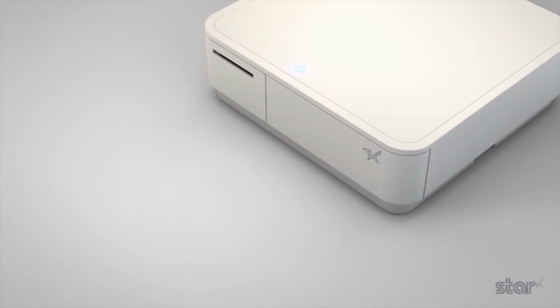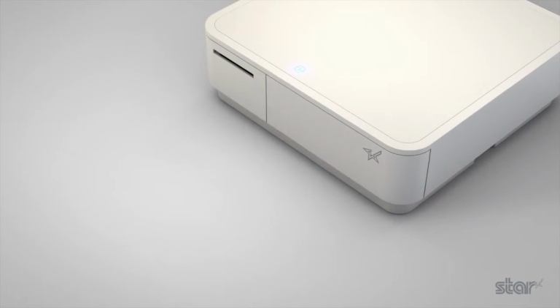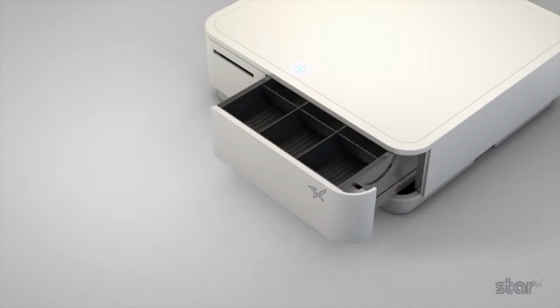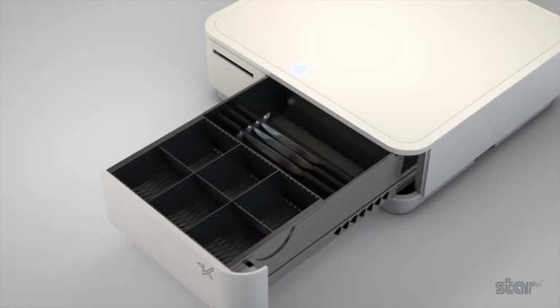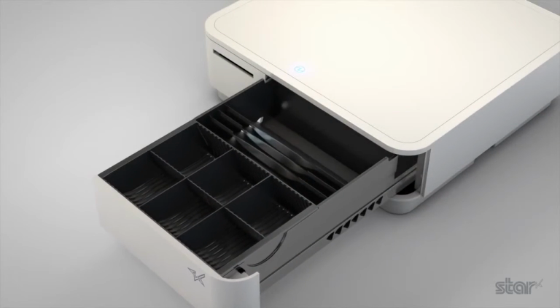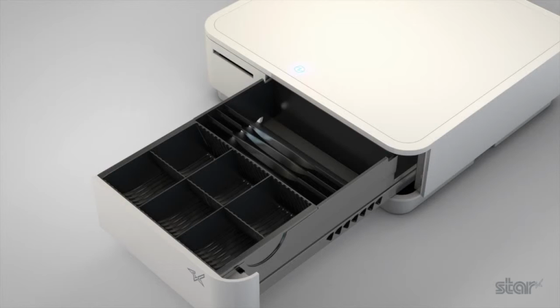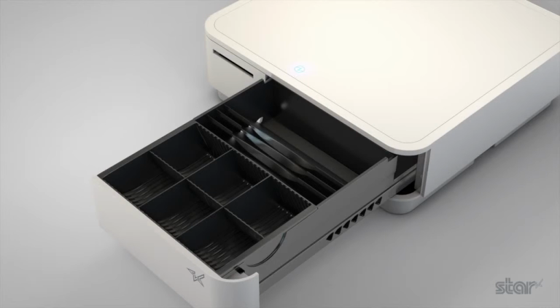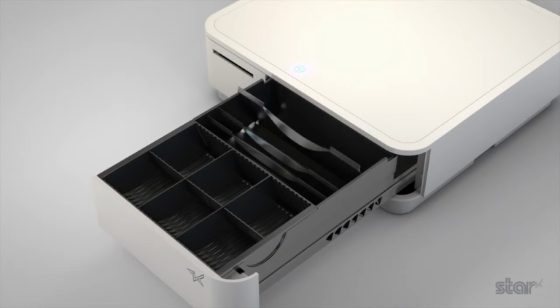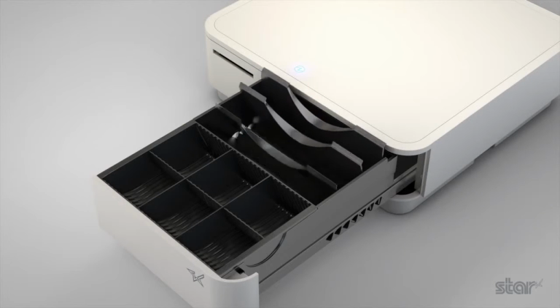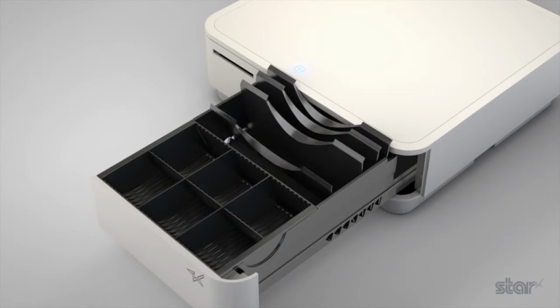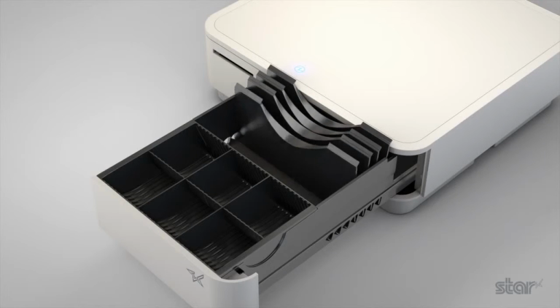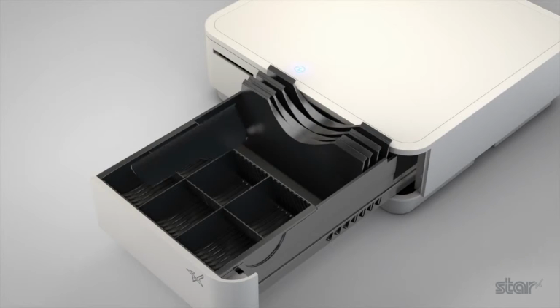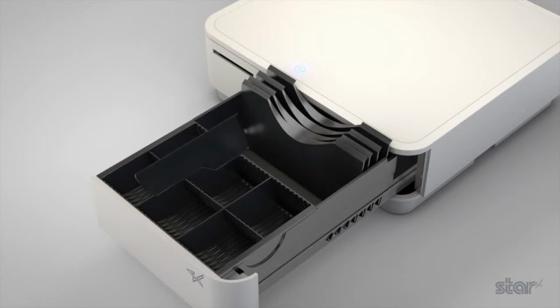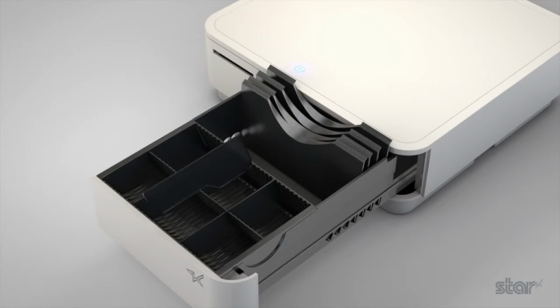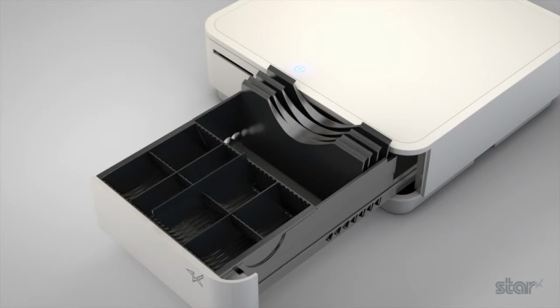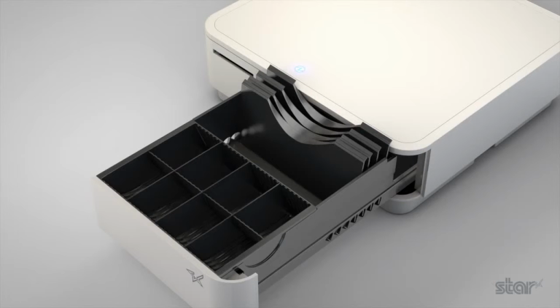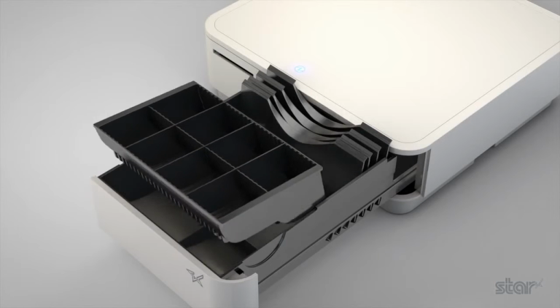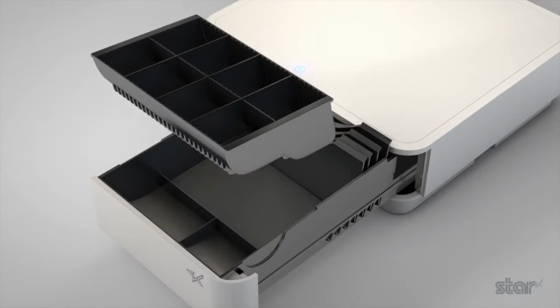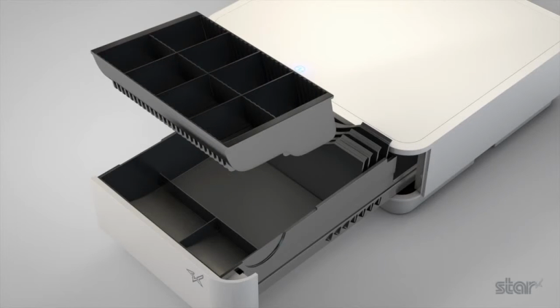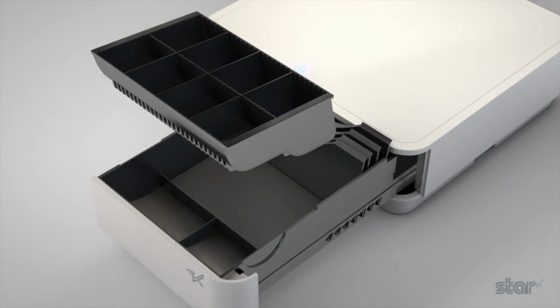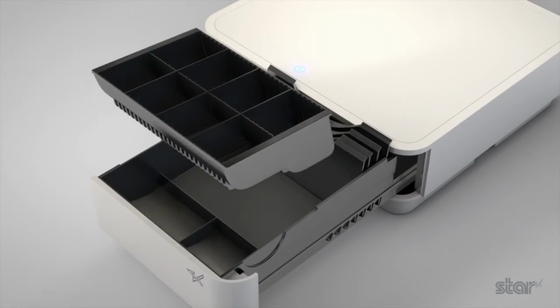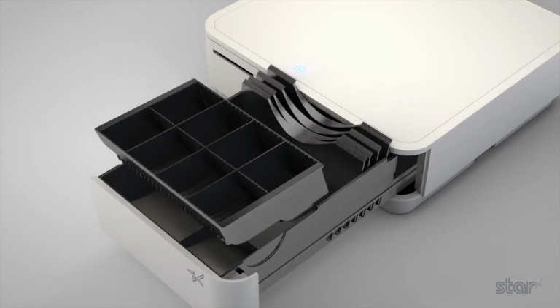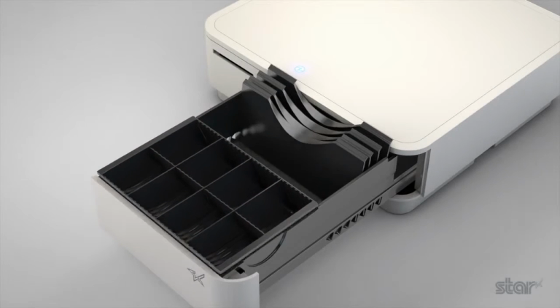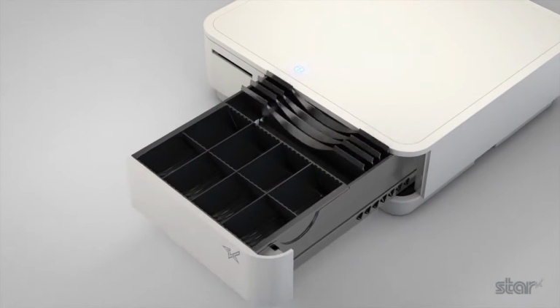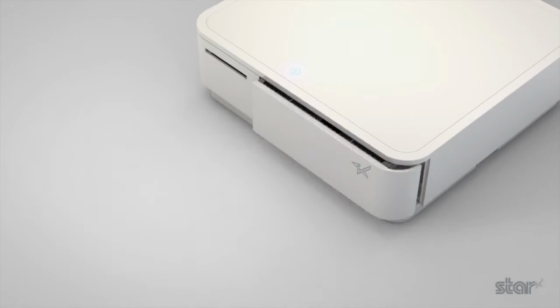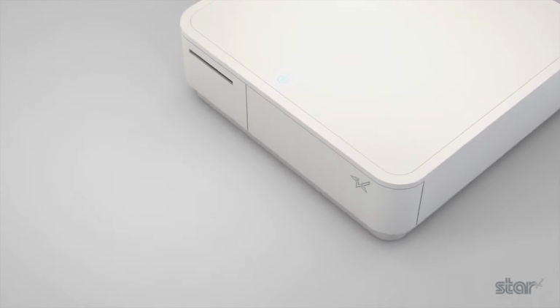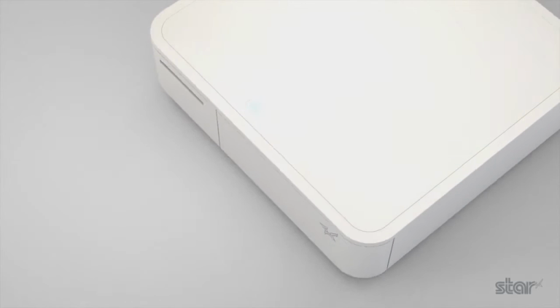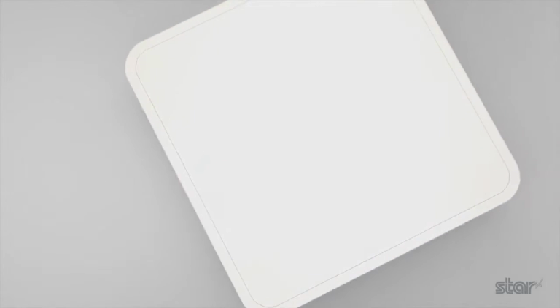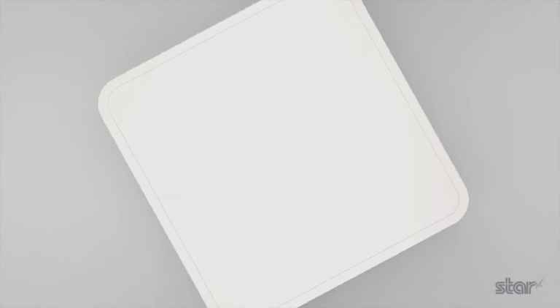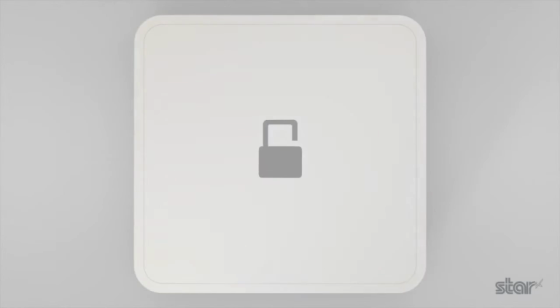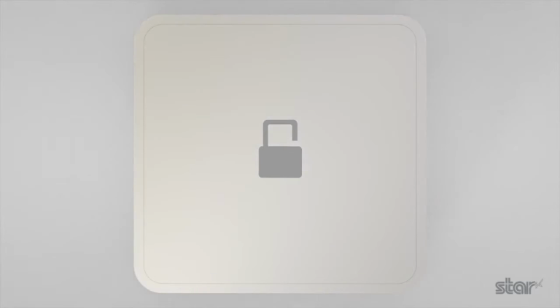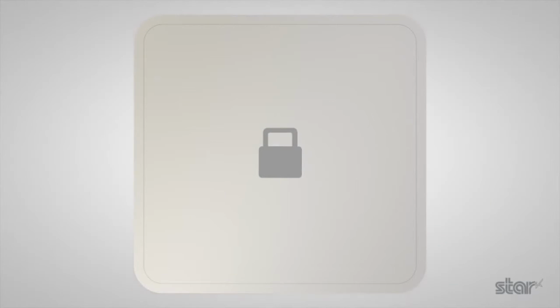Unused receipts are held in place by a partial cut guillotine. The perfectly formed cash drawer has all the recognisable features of a traditional cash drawer. A clean, fast draw release reveals a four note divider and six or eight coin holders. Higher value notes can be stored securely under the coin inserts and a software lock provides extra security.